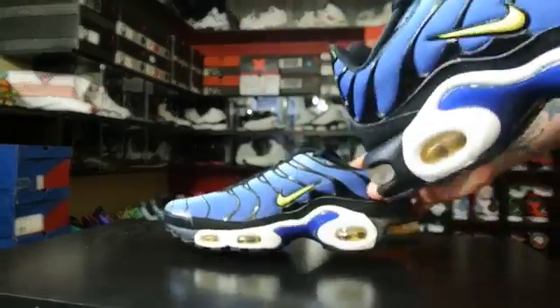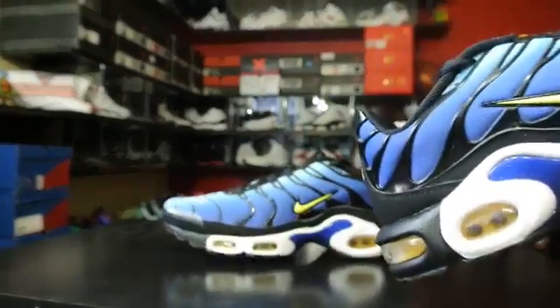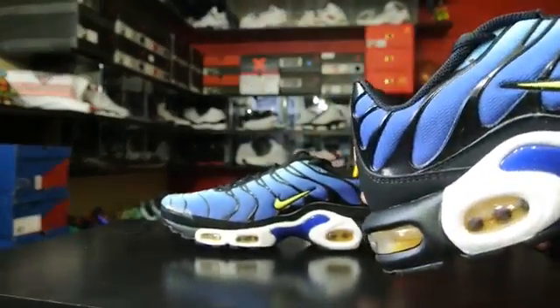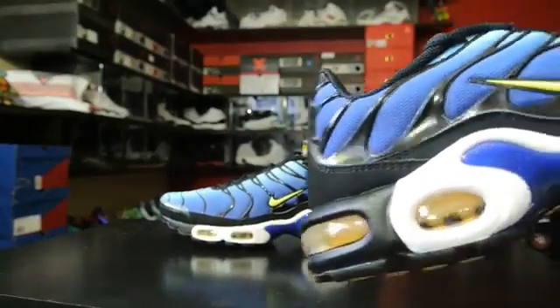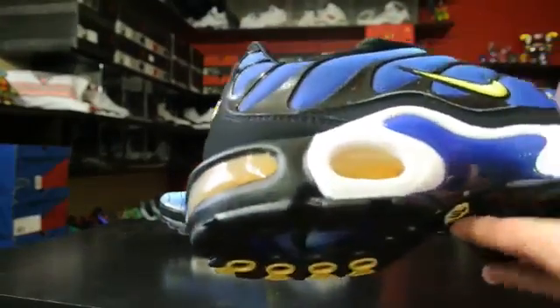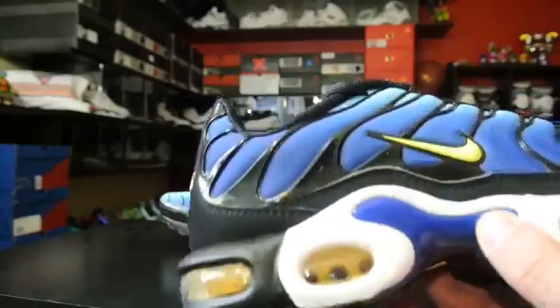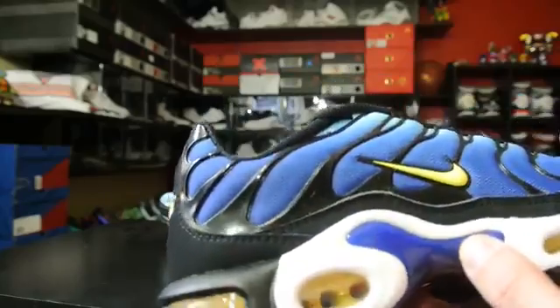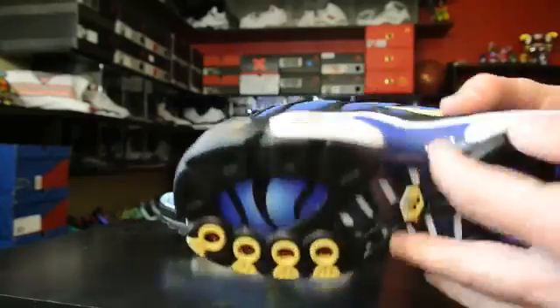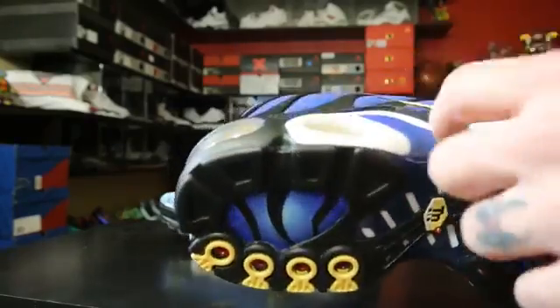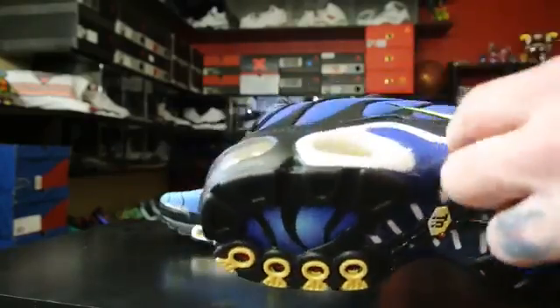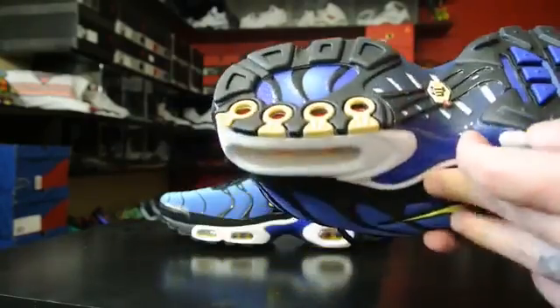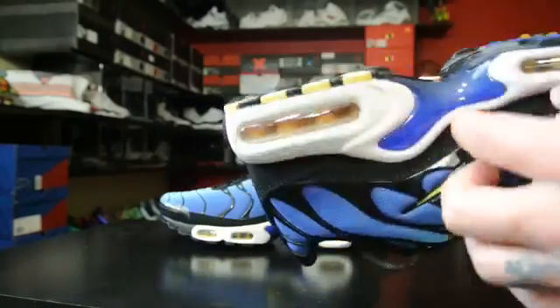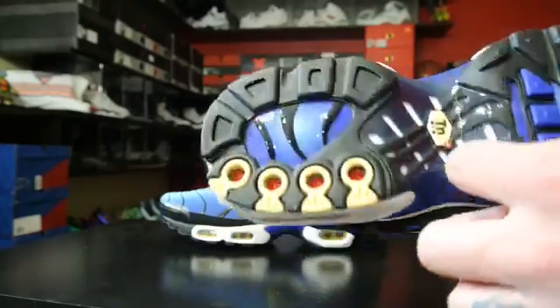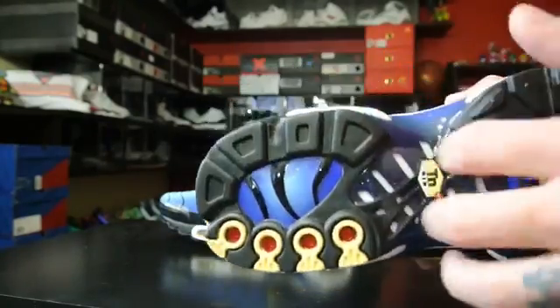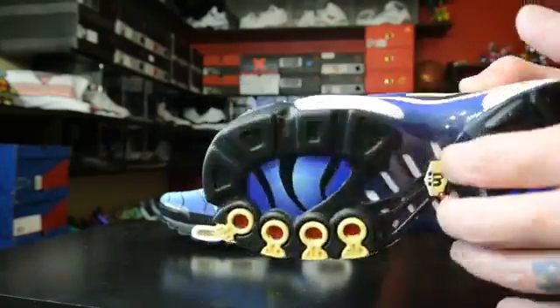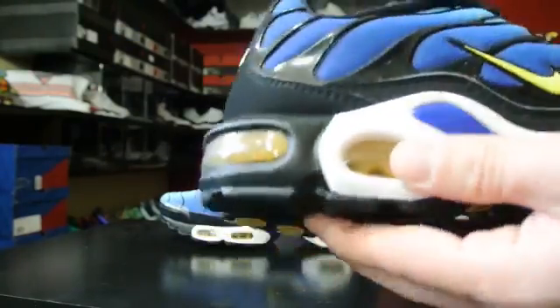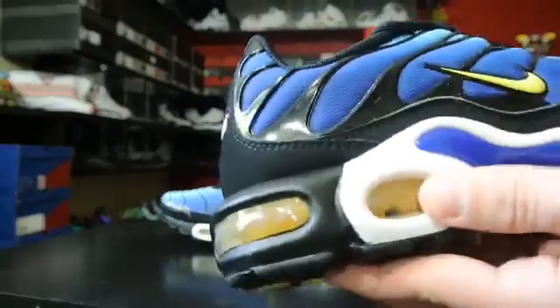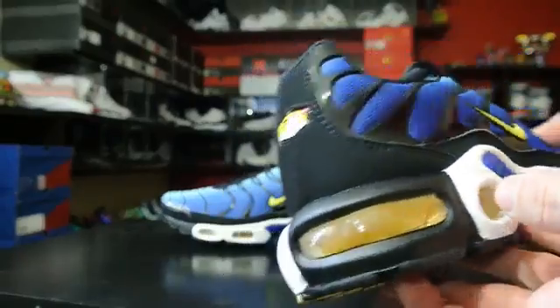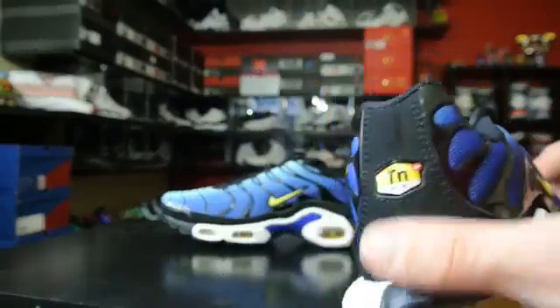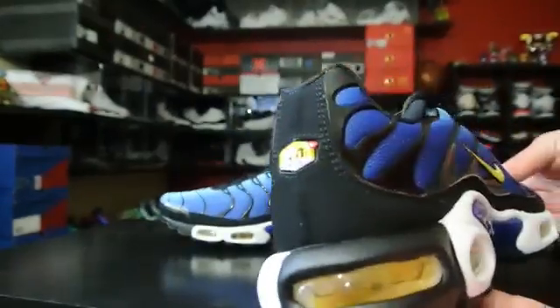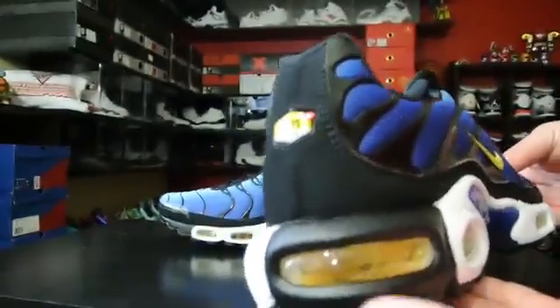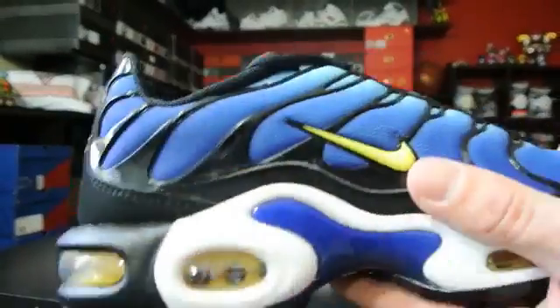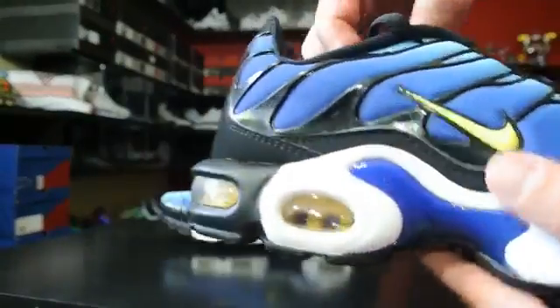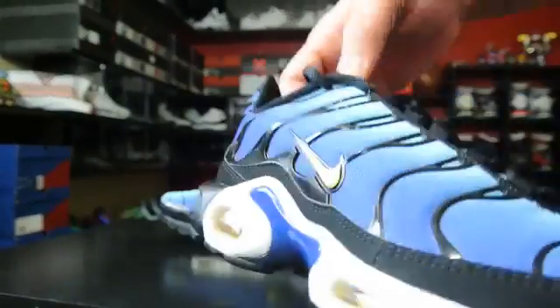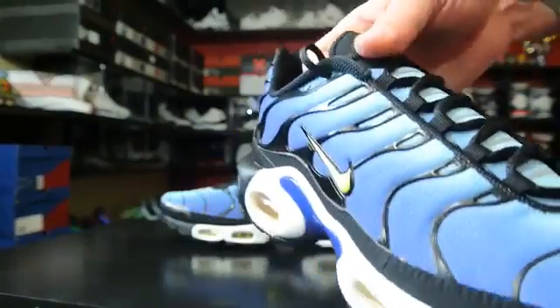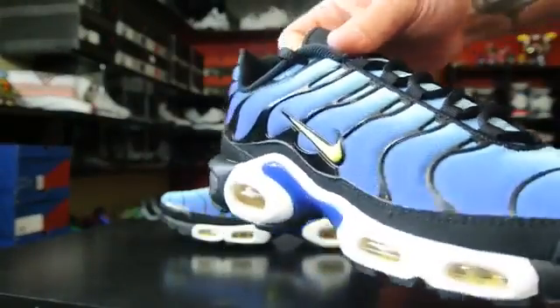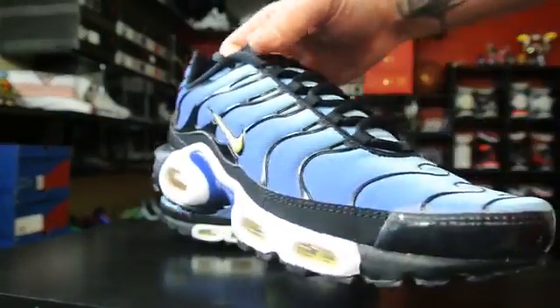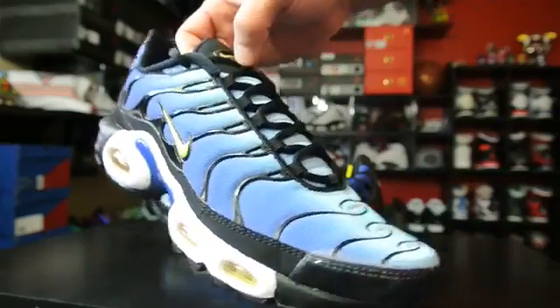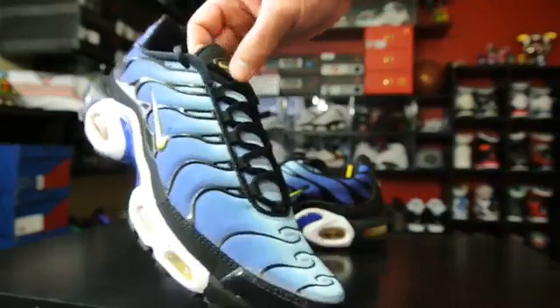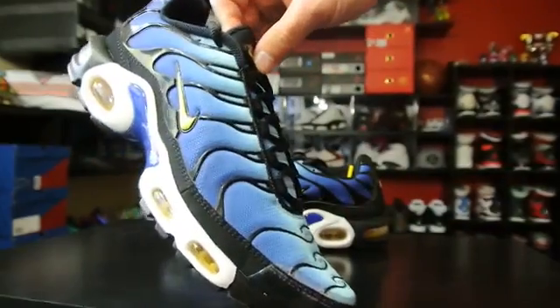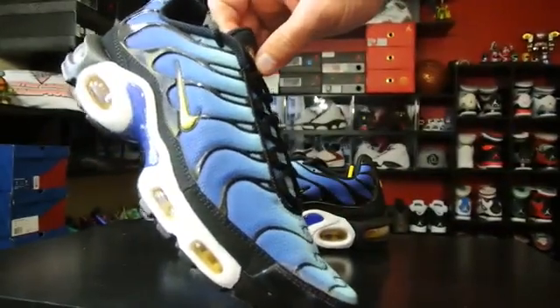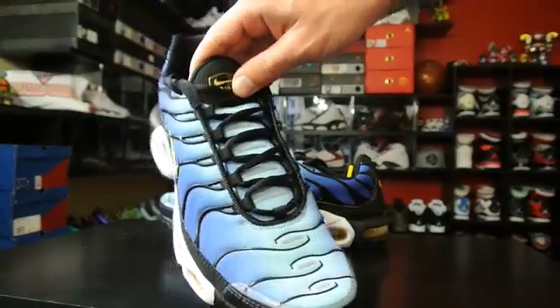These are runners and they made like trainers and stuff with it as well, plus a TPU support plate. Again, these are really, really comfortable. I really like them, and they just released today, I believe on the 27th.